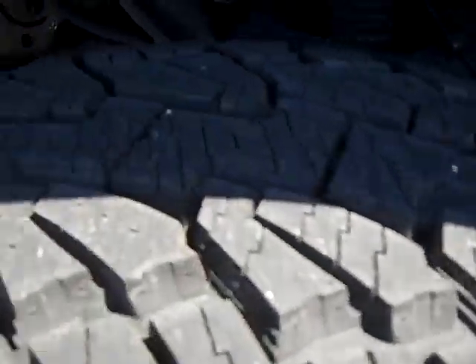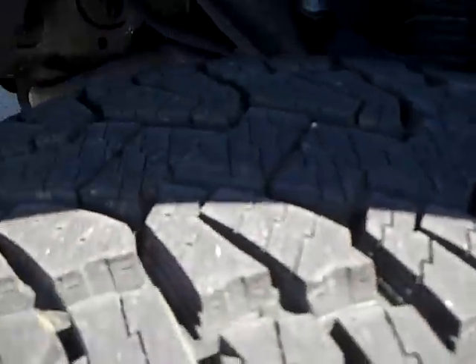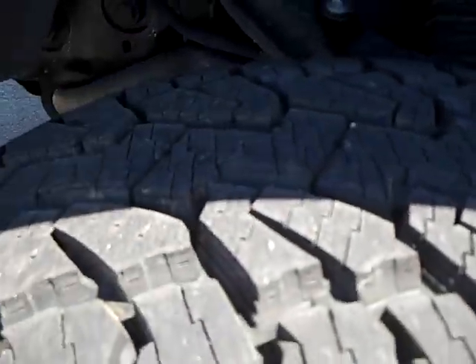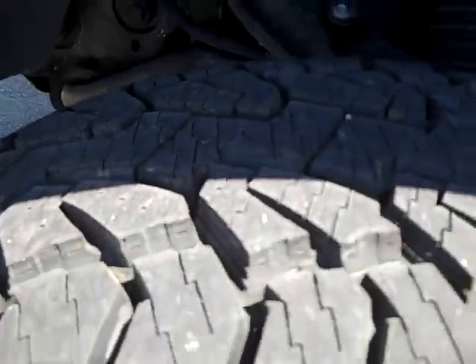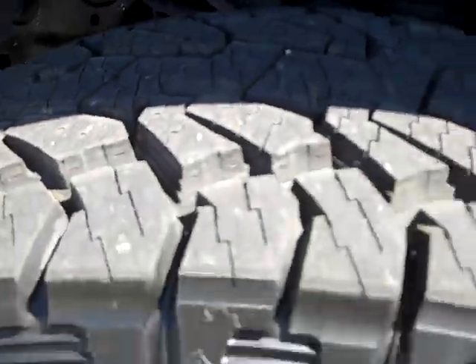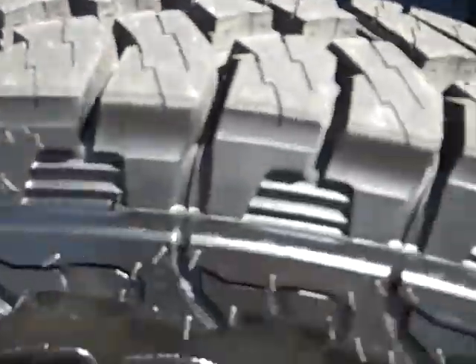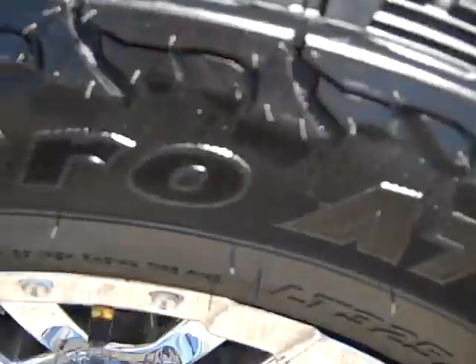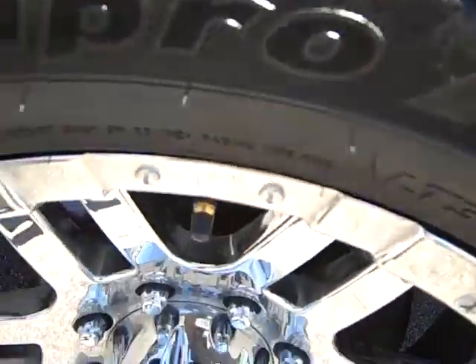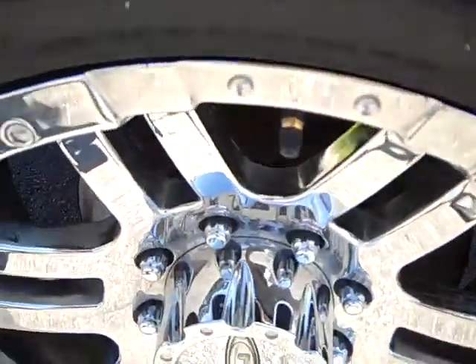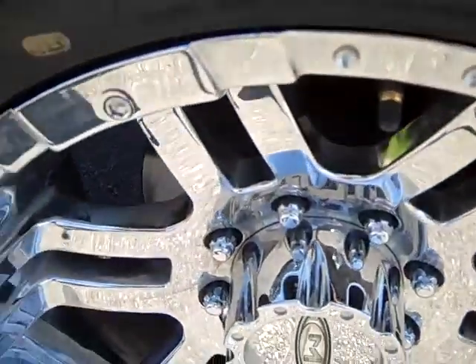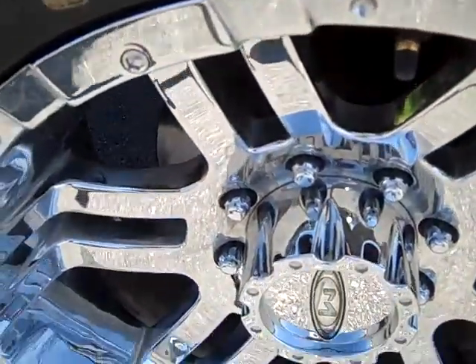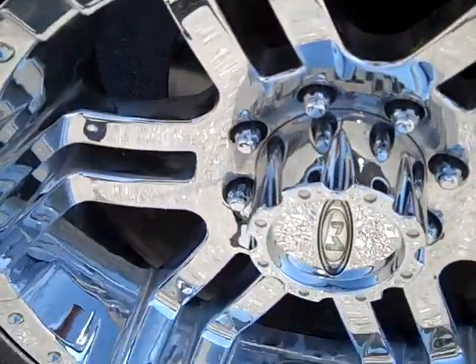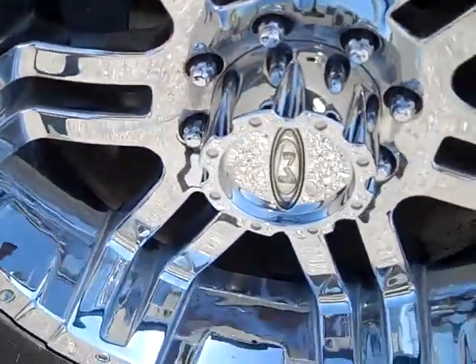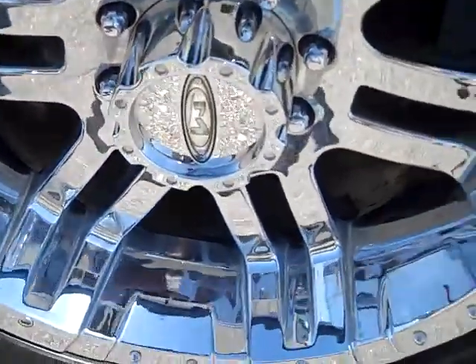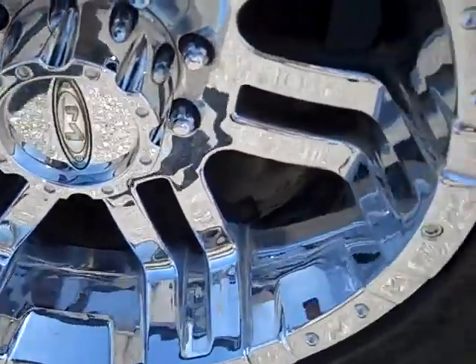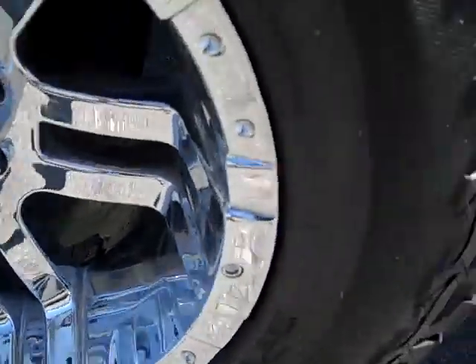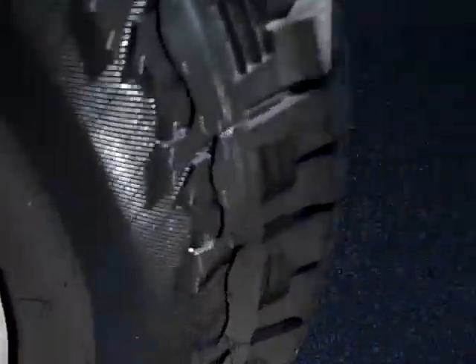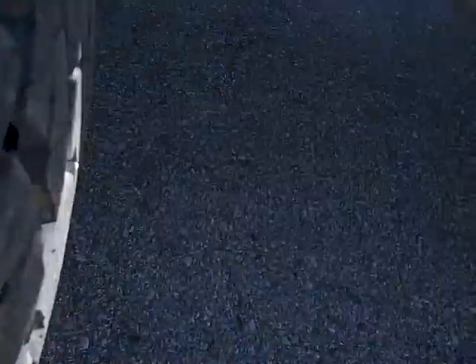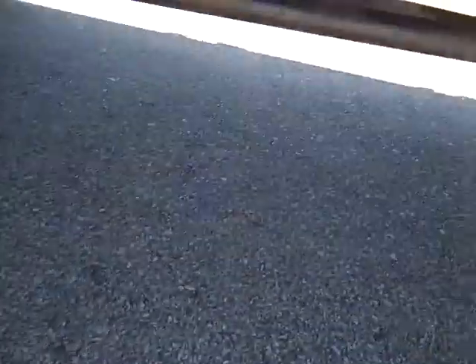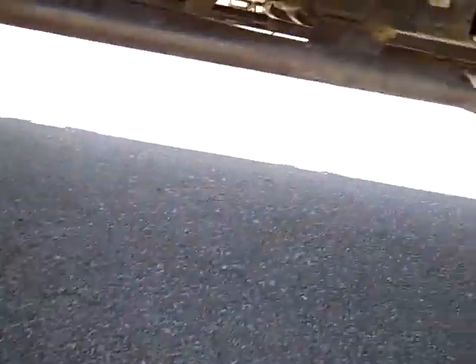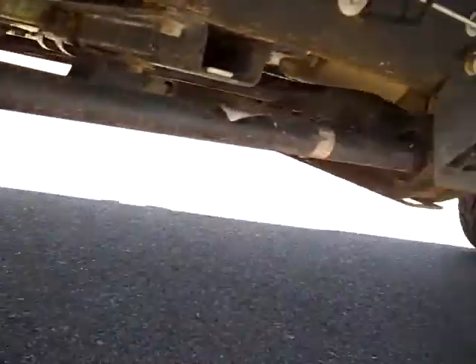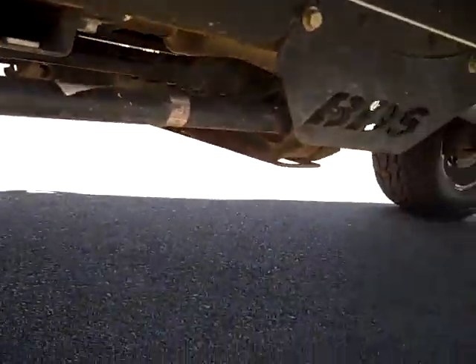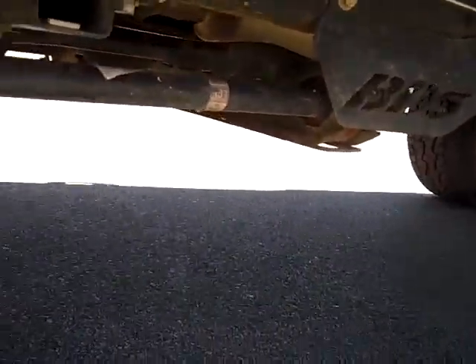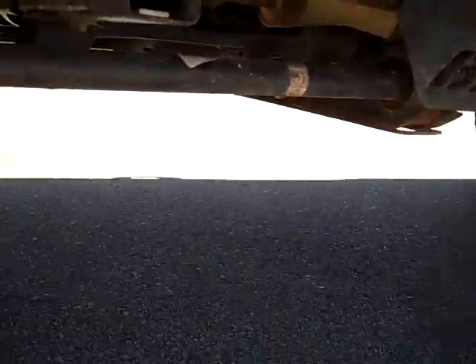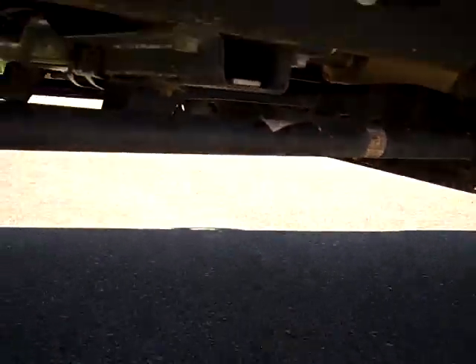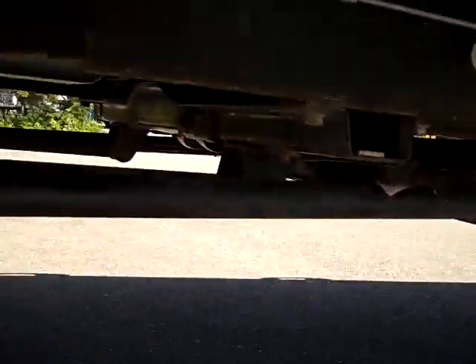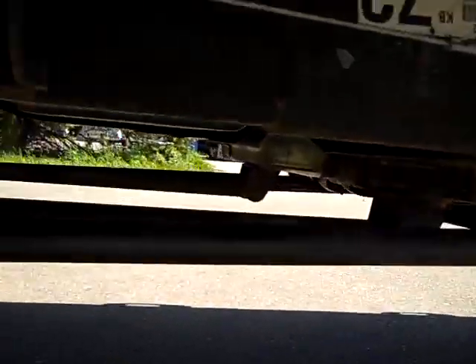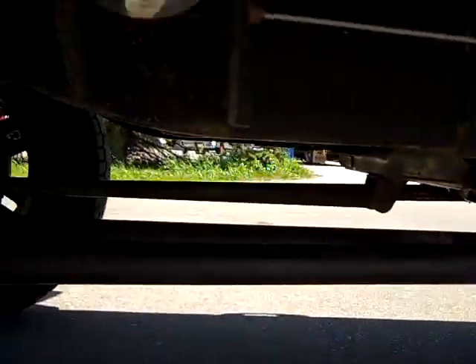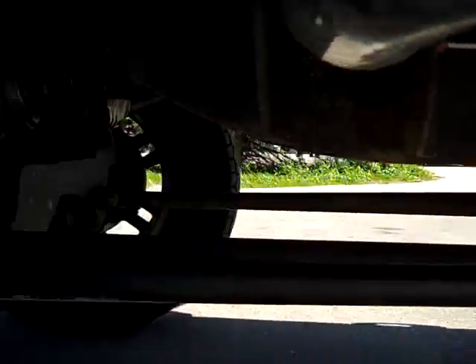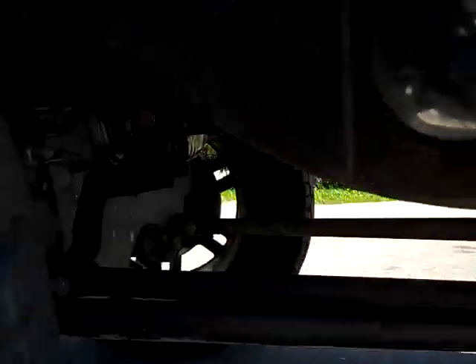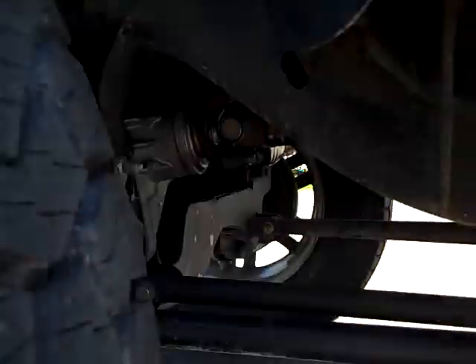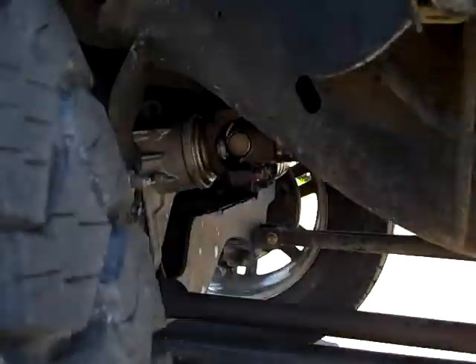All the tread left, Moto Metal polished aluminum rims, BDS suspension lift.